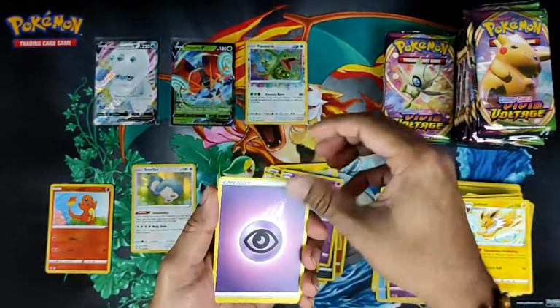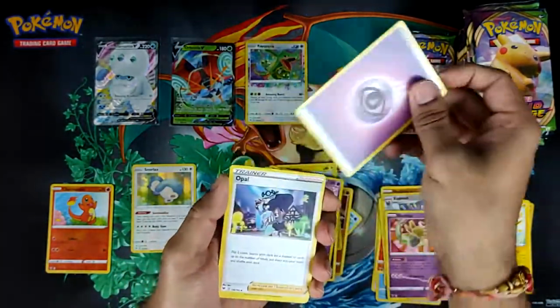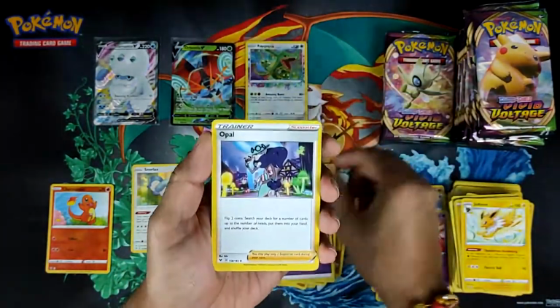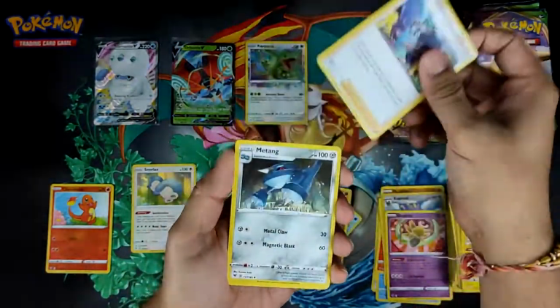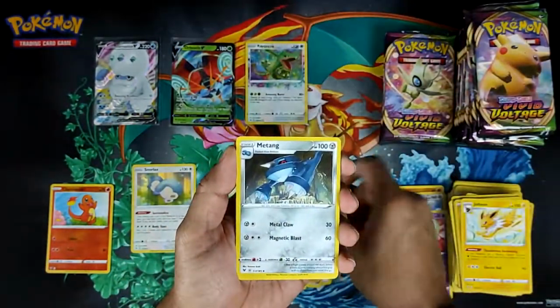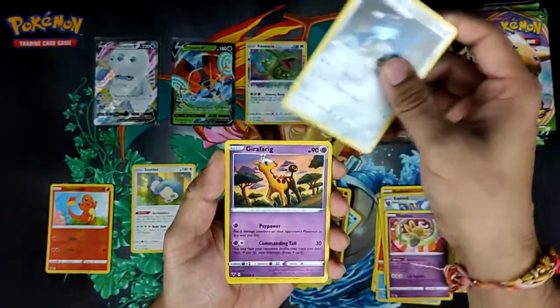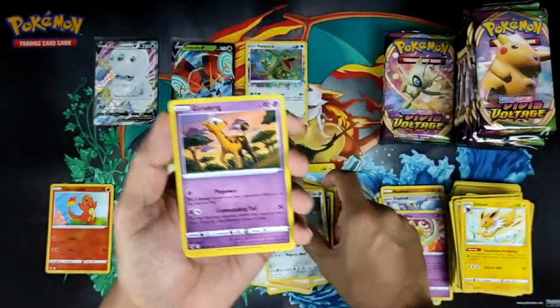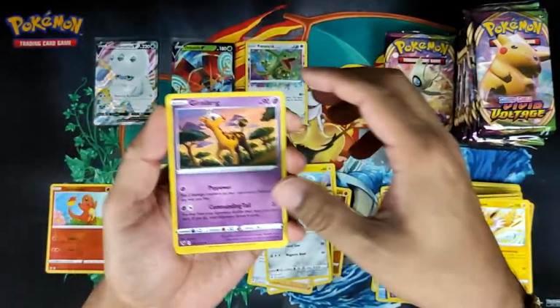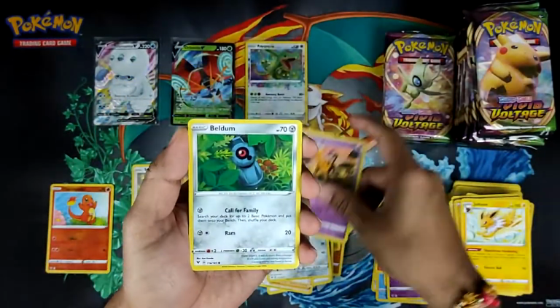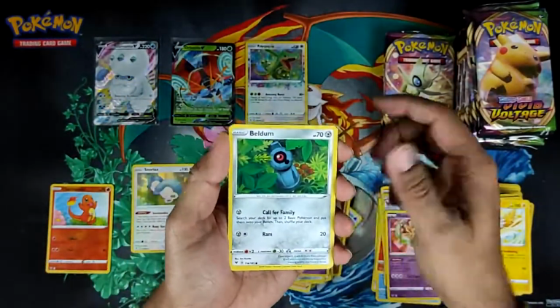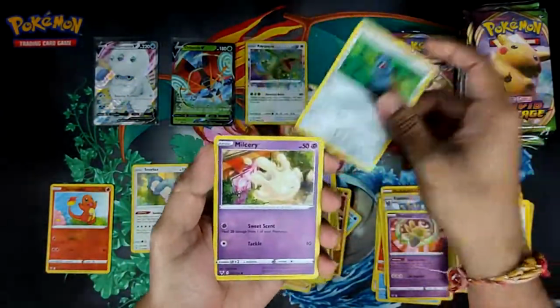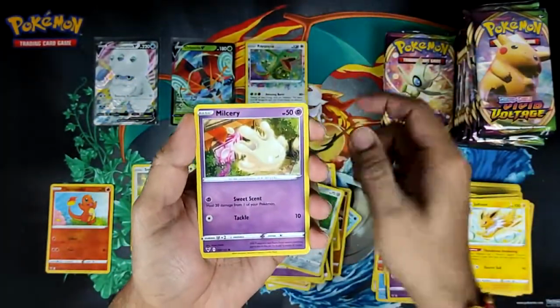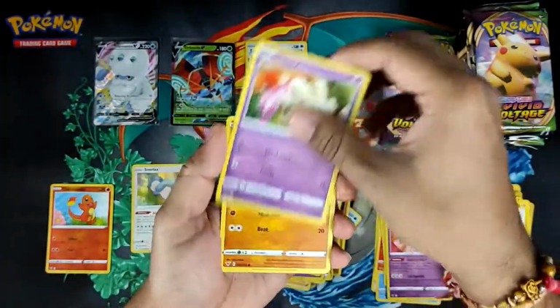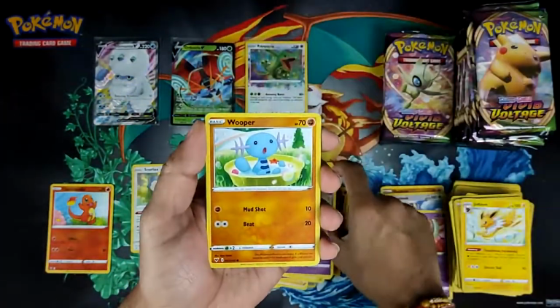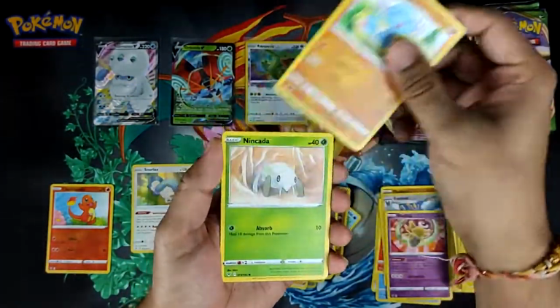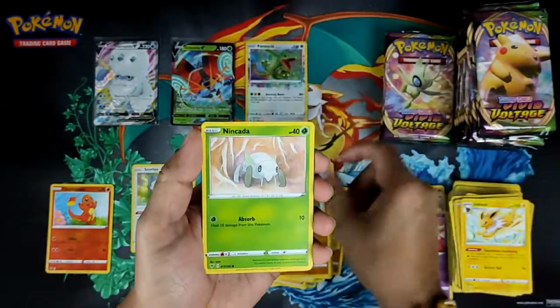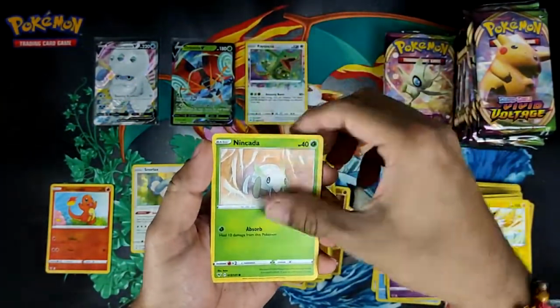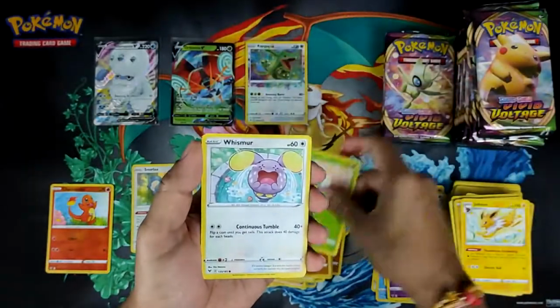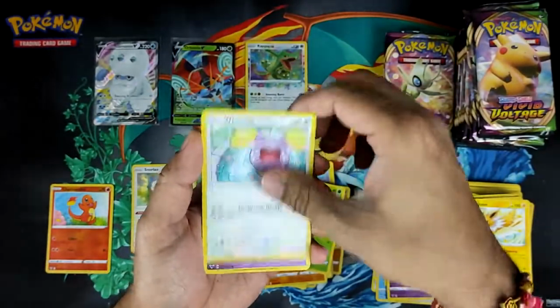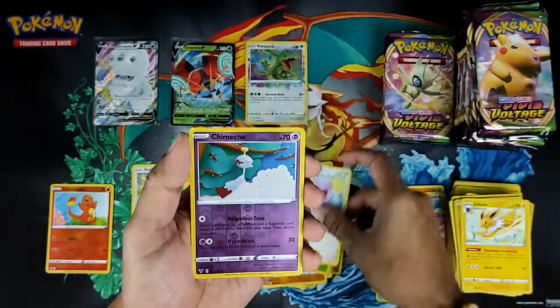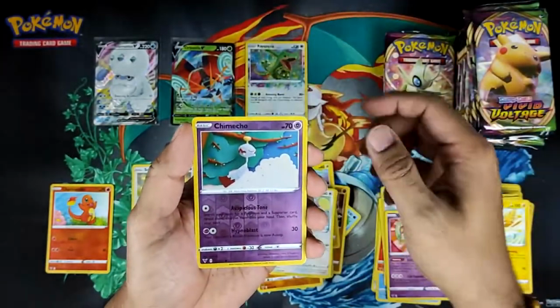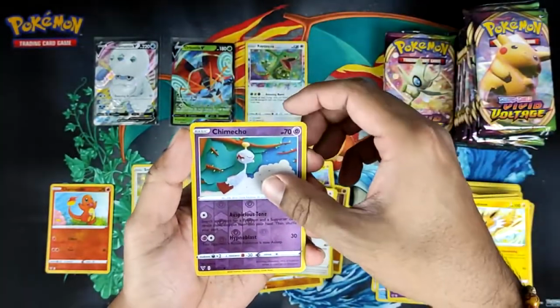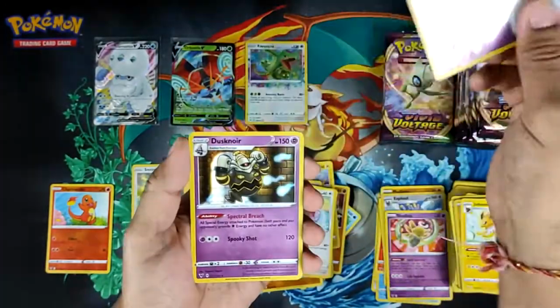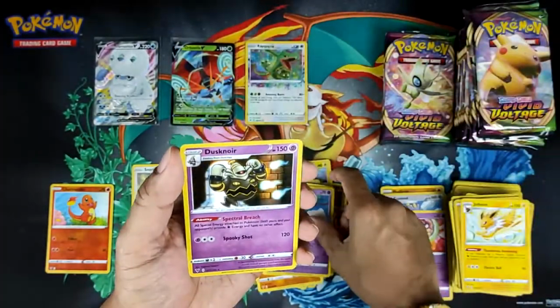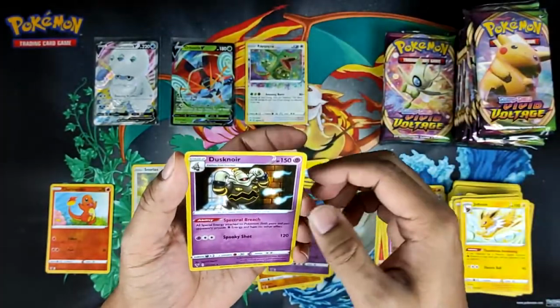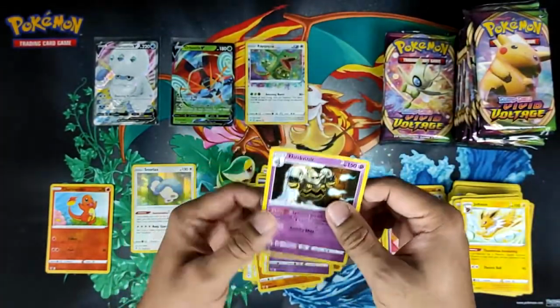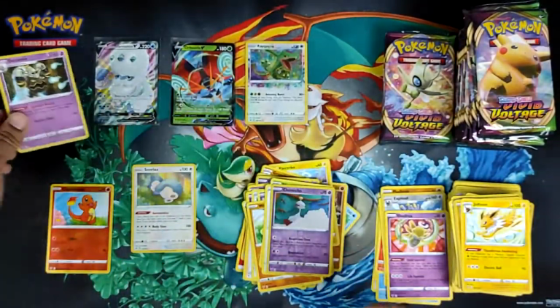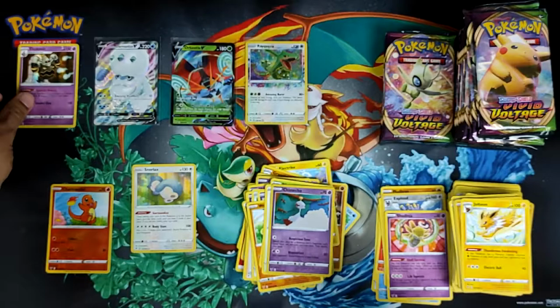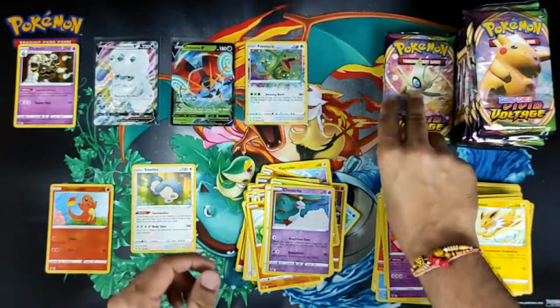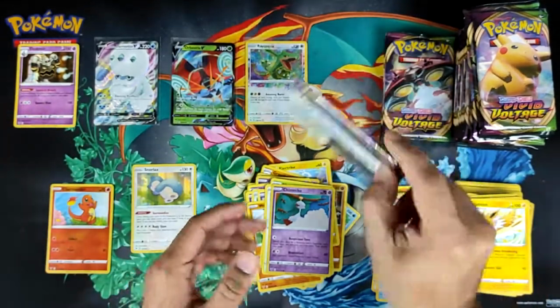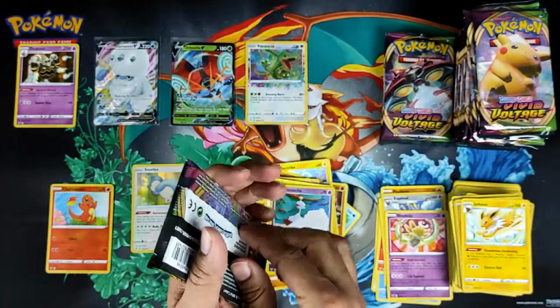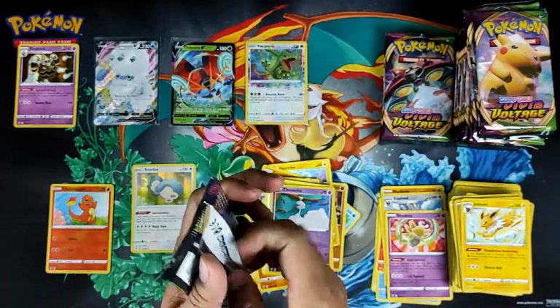That was a white code — so it's either gonna be a holo. Yeah, it's gonna be a holo this time. Inkay, Whismur — where's Chimecho and Dusknoir? Dusknoir holo!